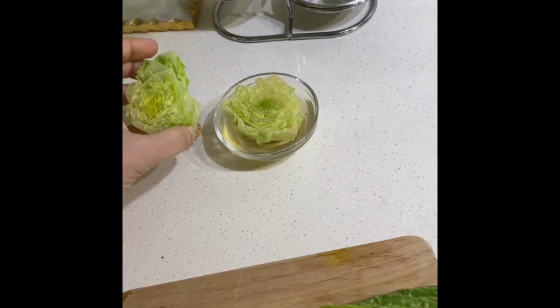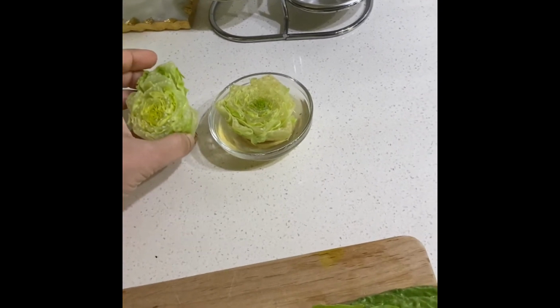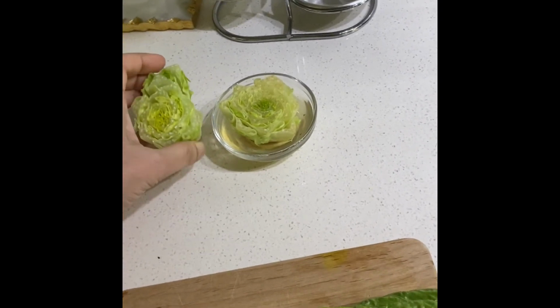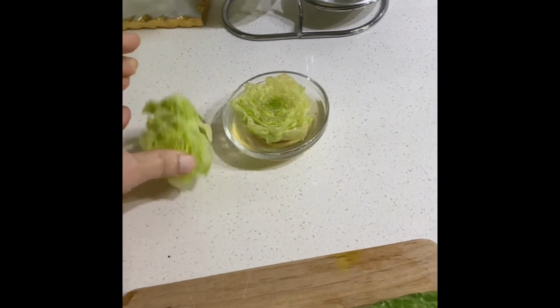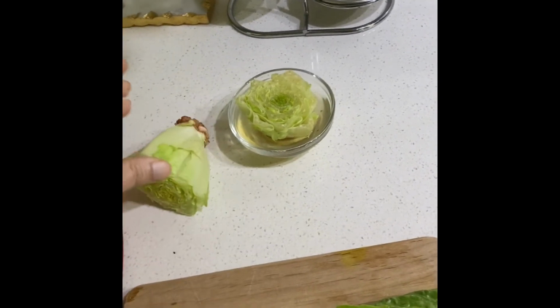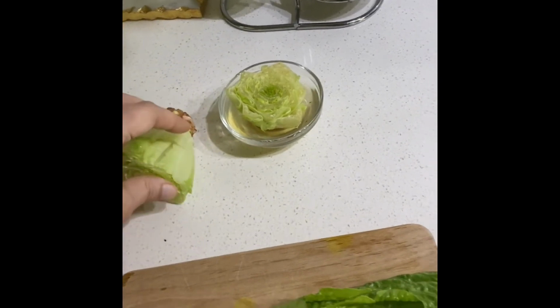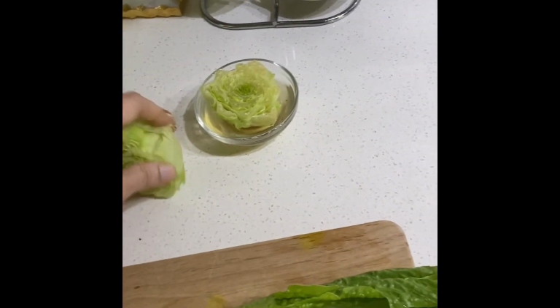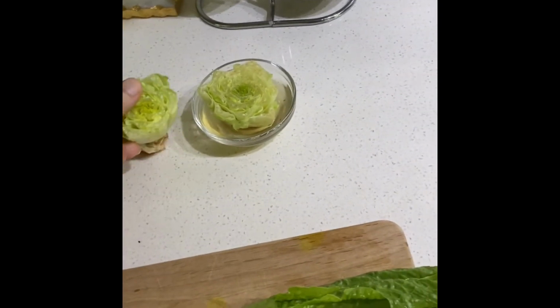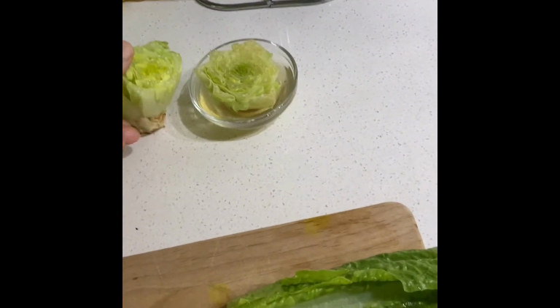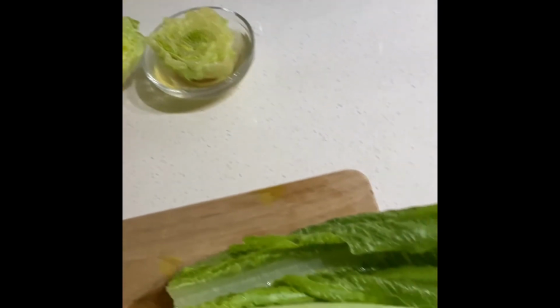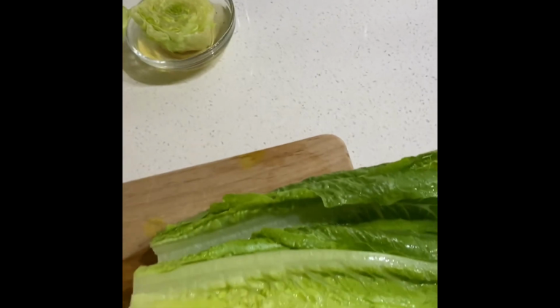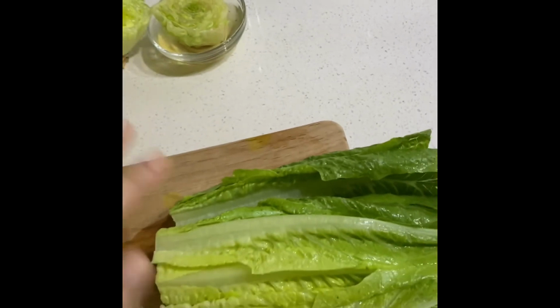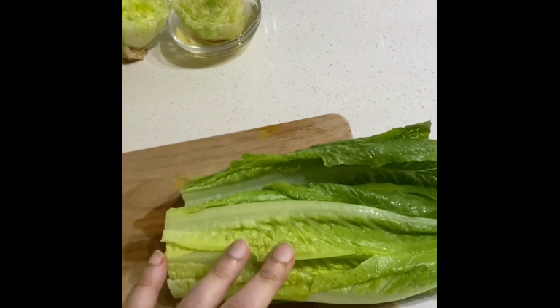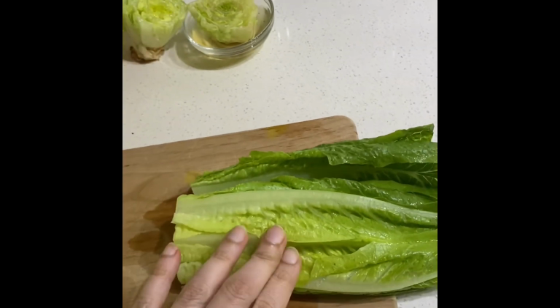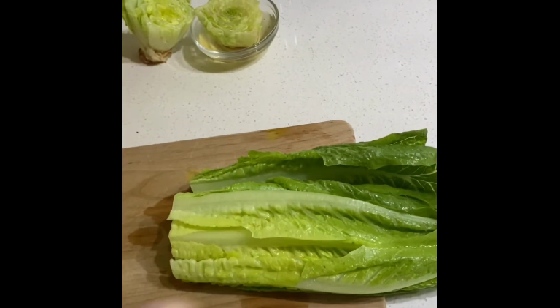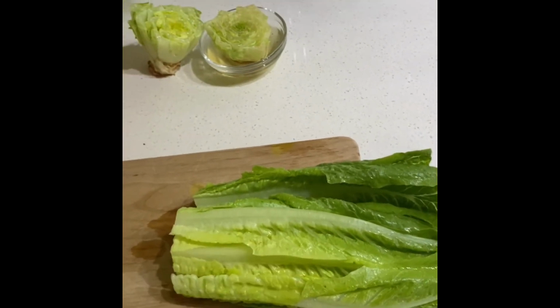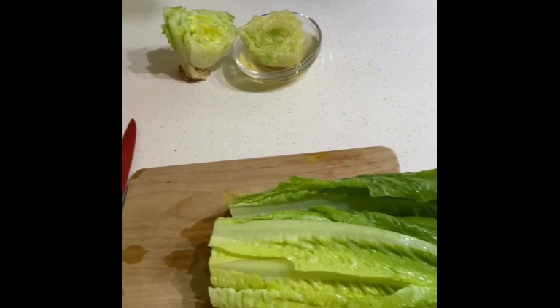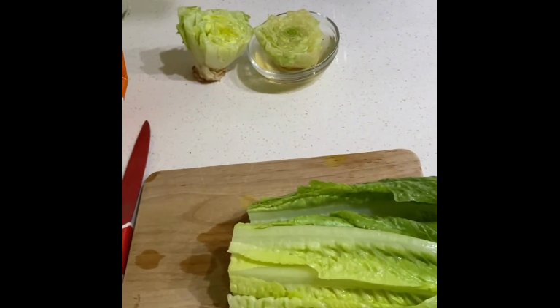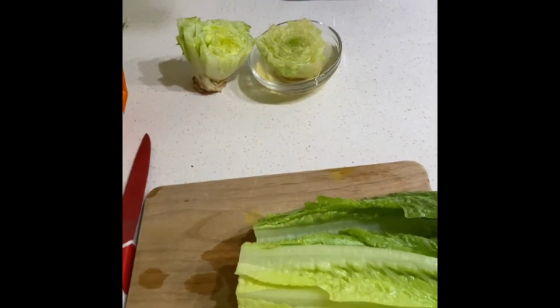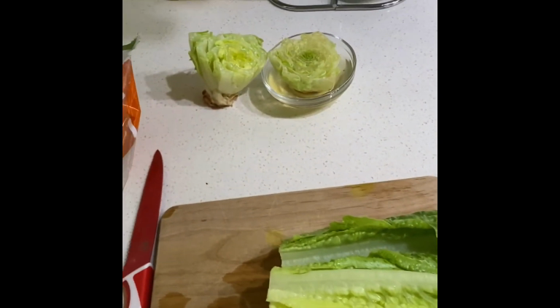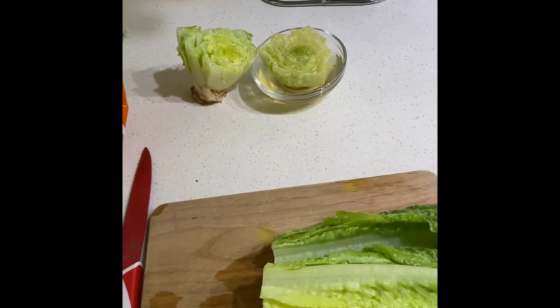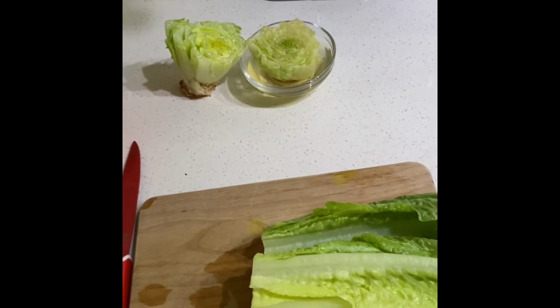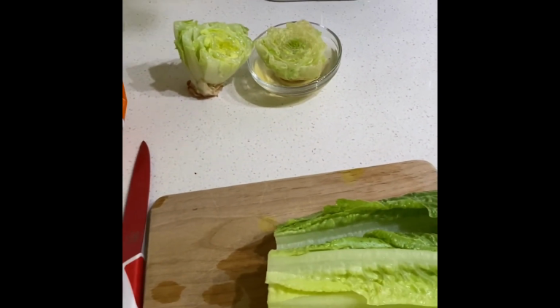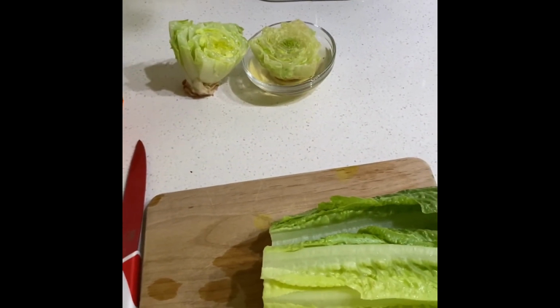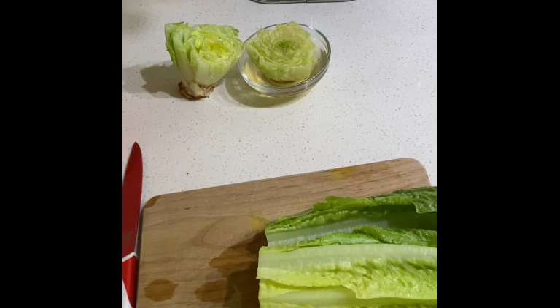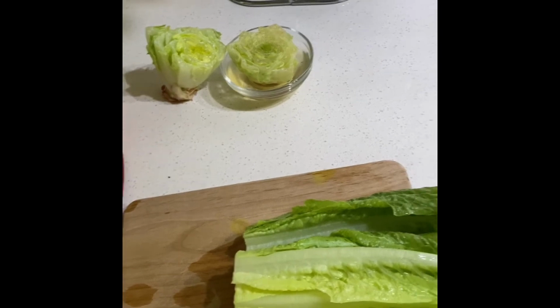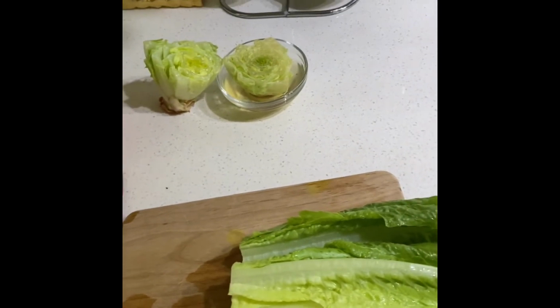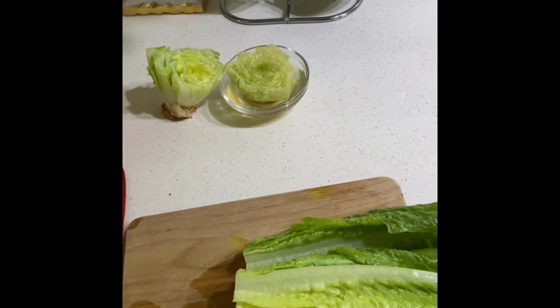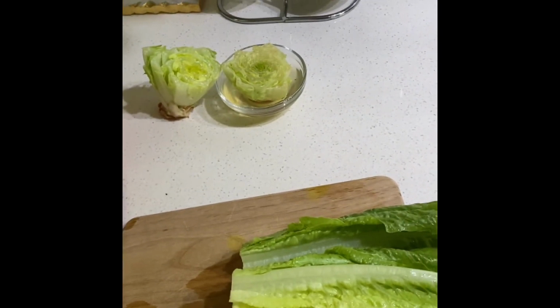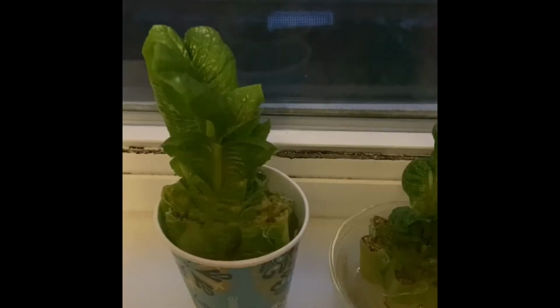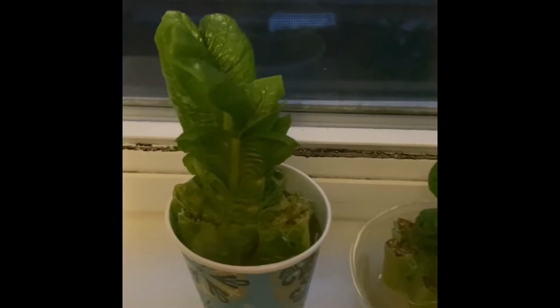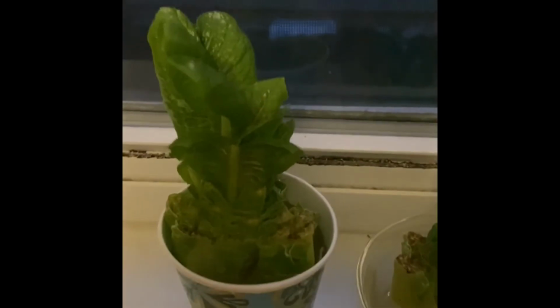Once it has roots, you can plant it and it will grow new lettuce just like this. So it's a very simple method of growing your own lettuce from the ones that you buy.